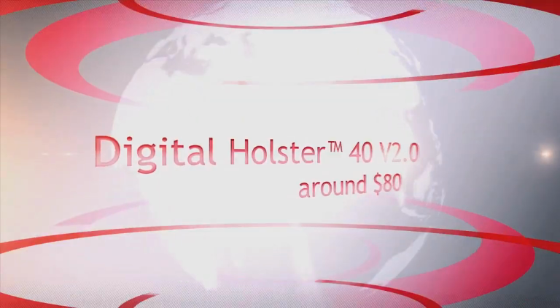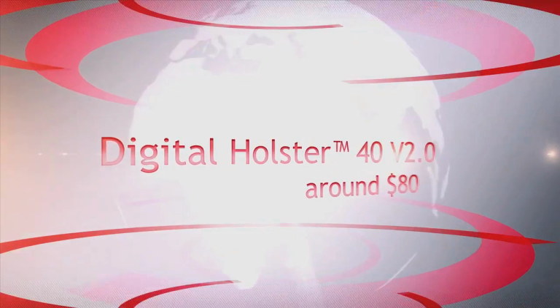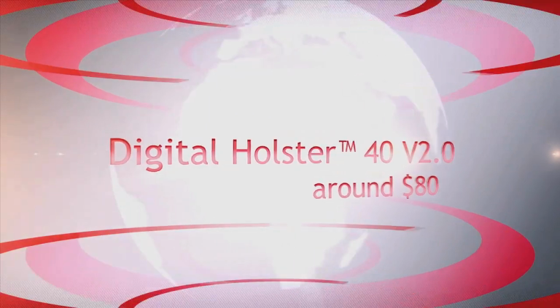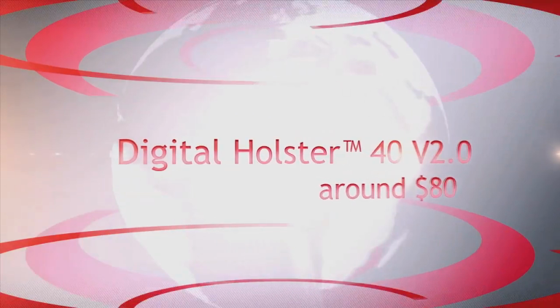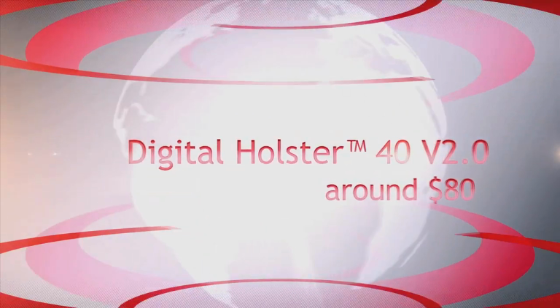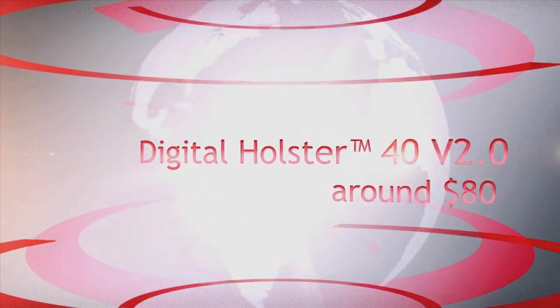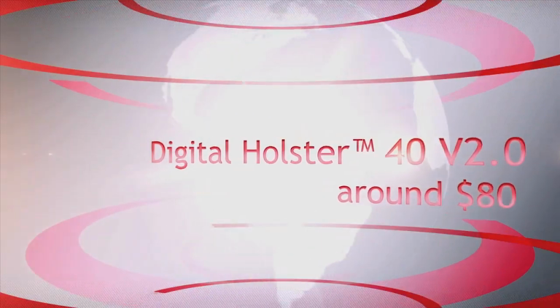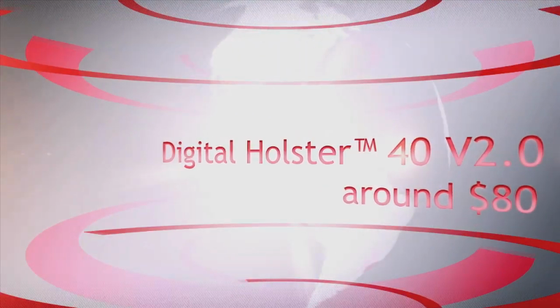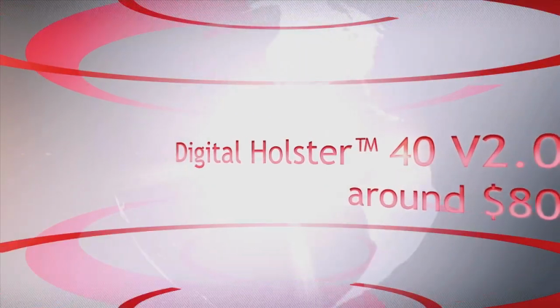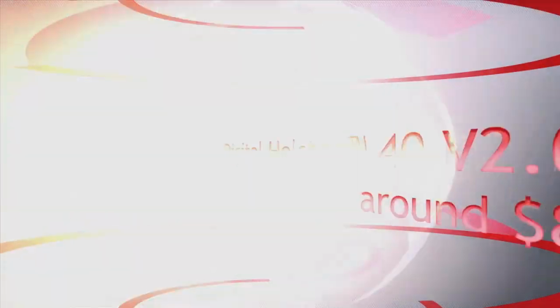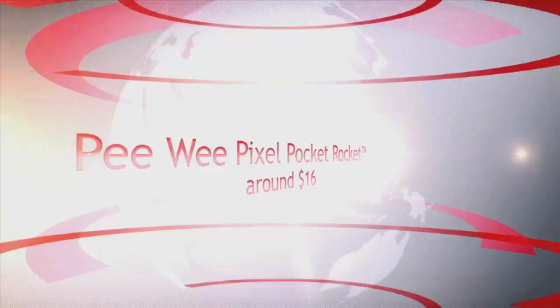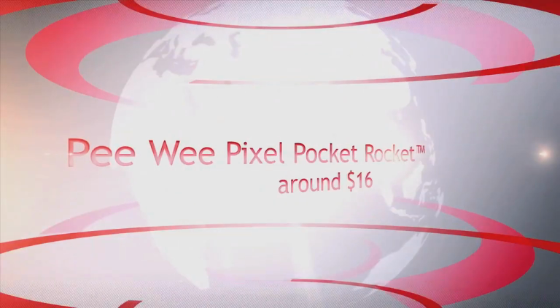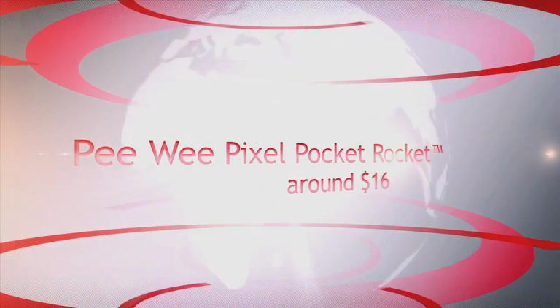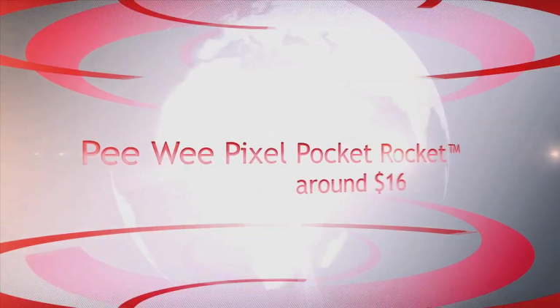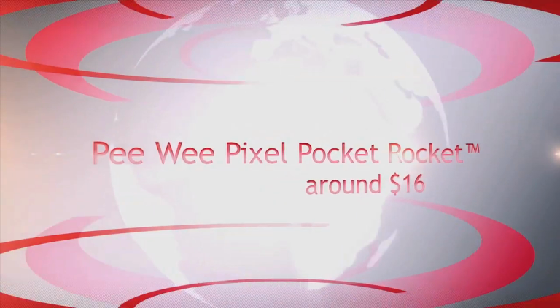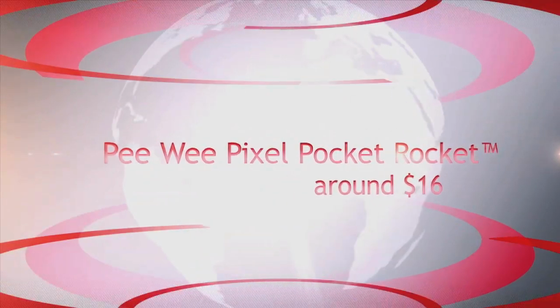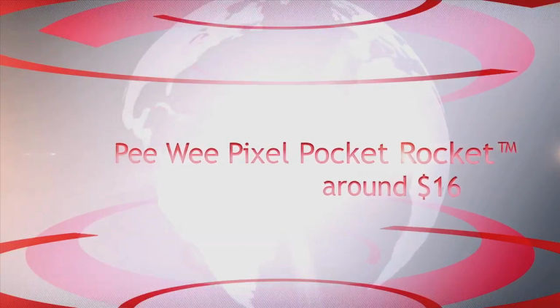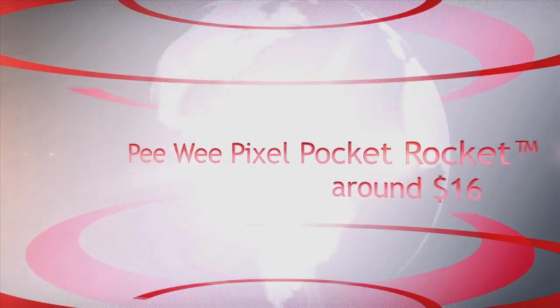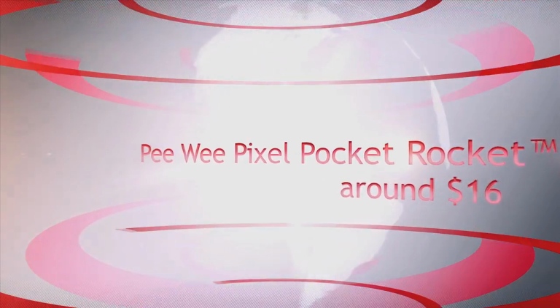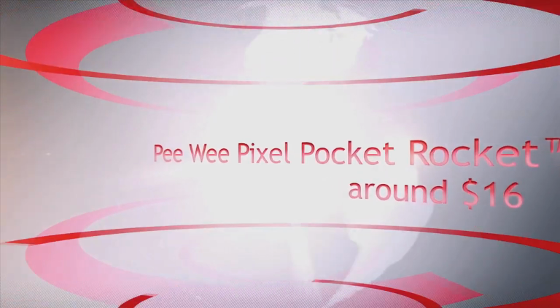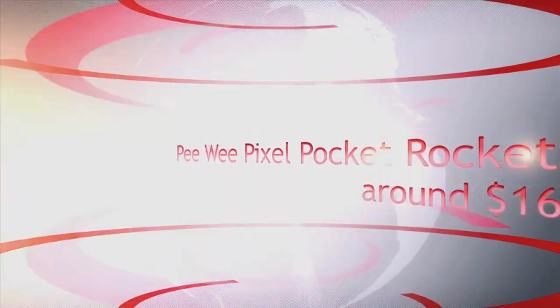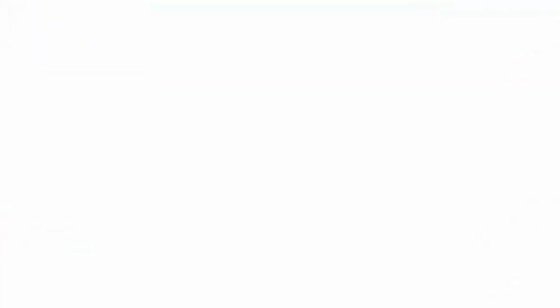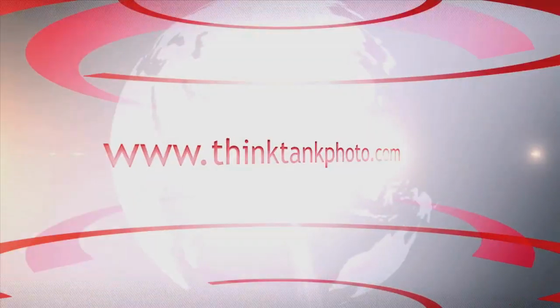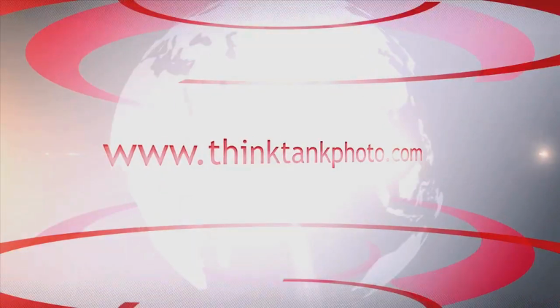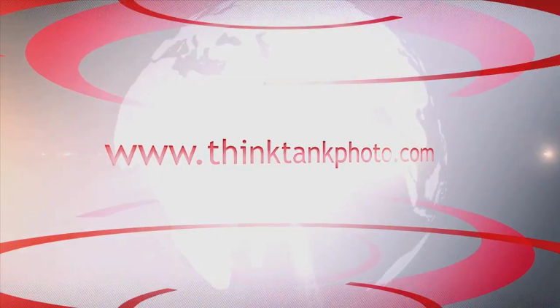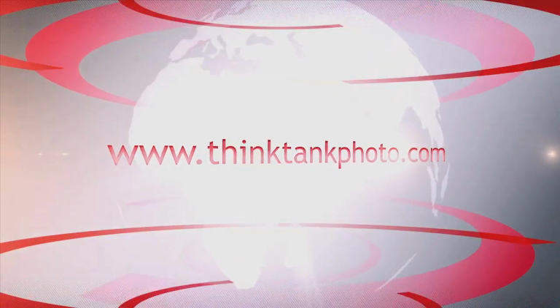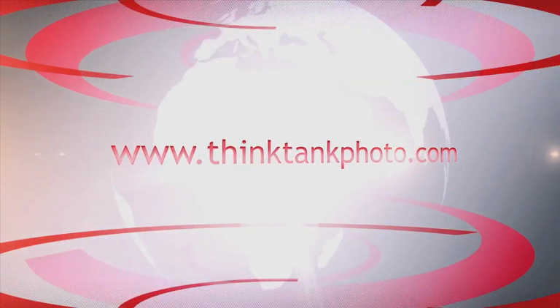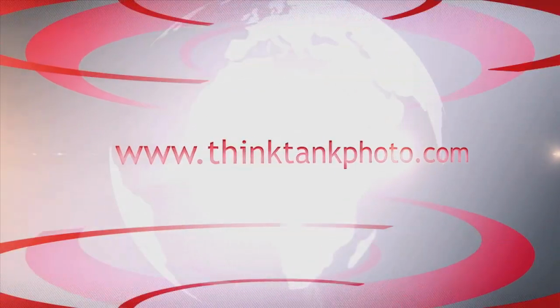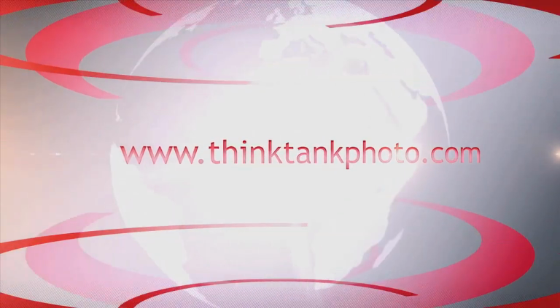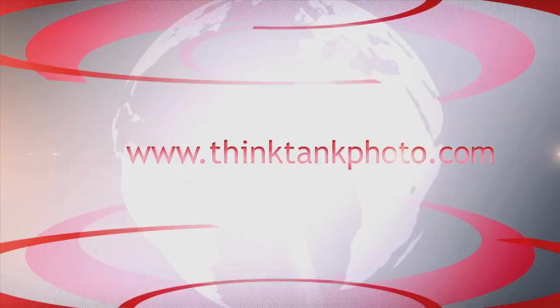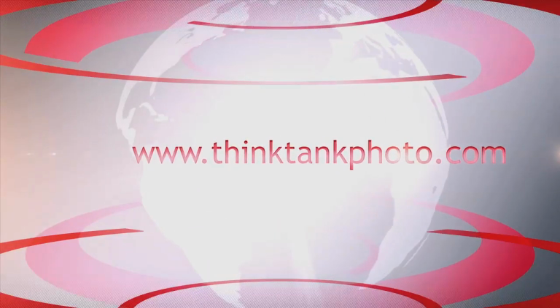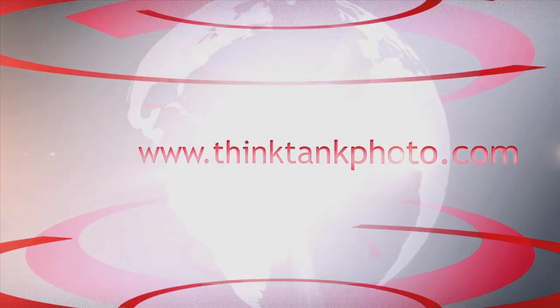The Digital Holster is around $80, and the Pee Wee Pixel Pocket Rocket is around $16. For more information go to thinktankphoto.com.